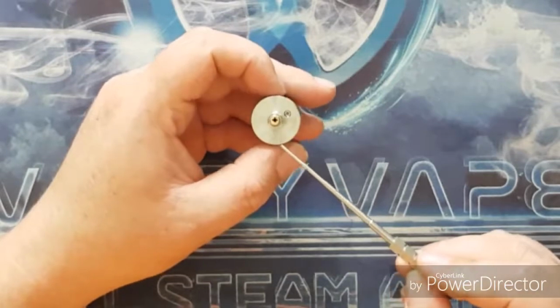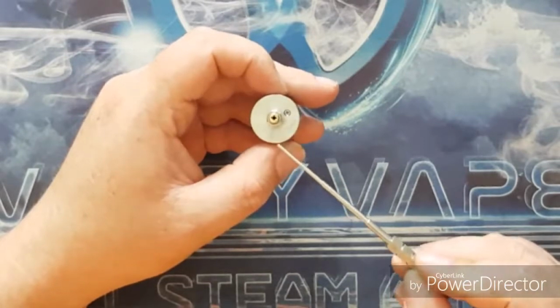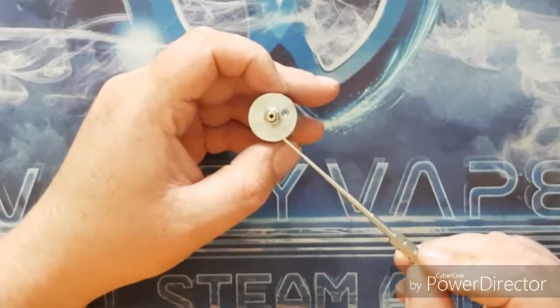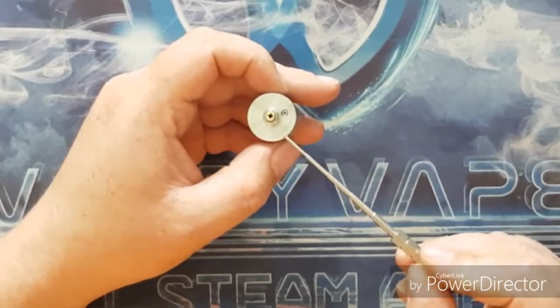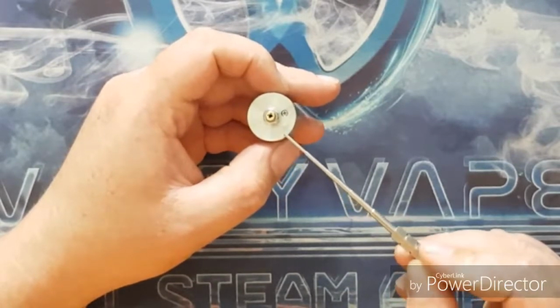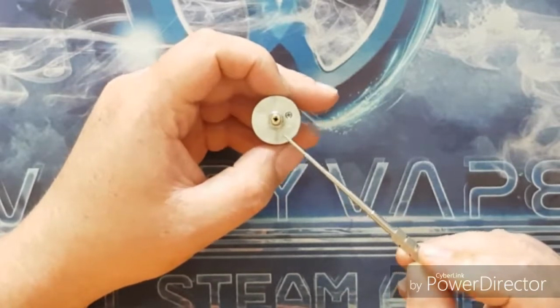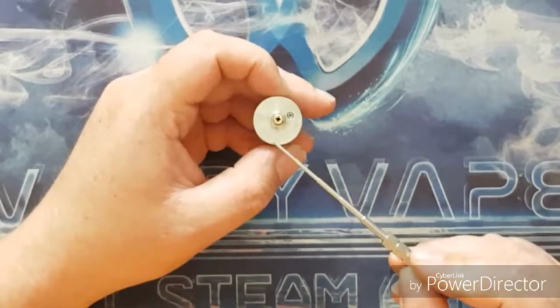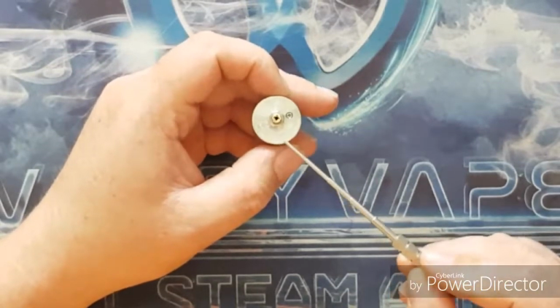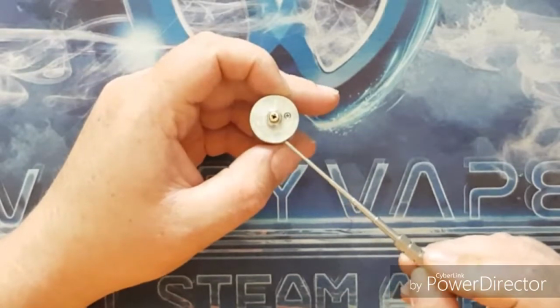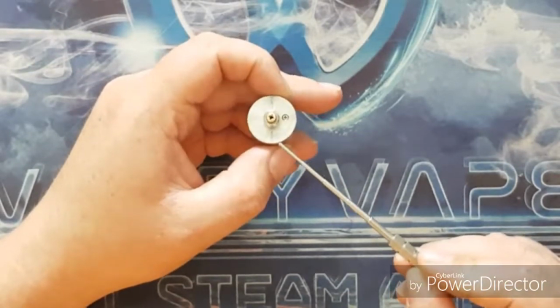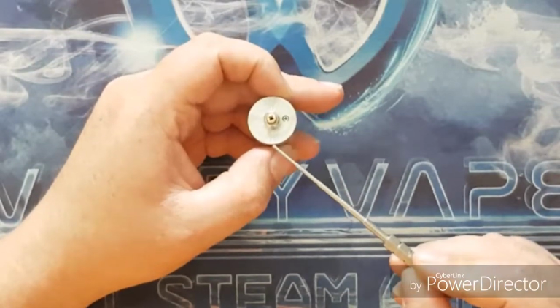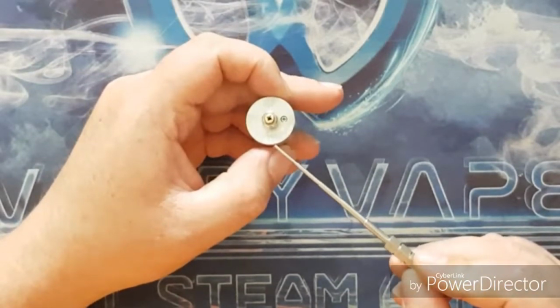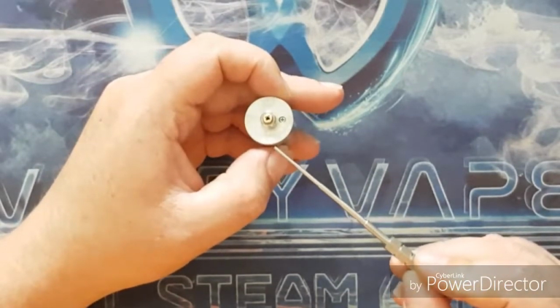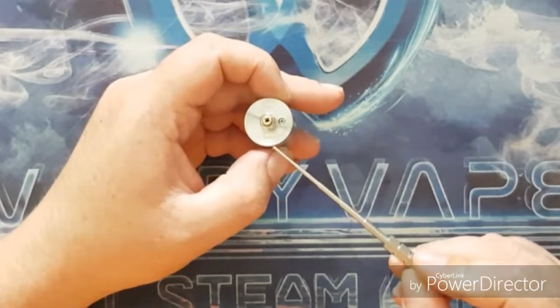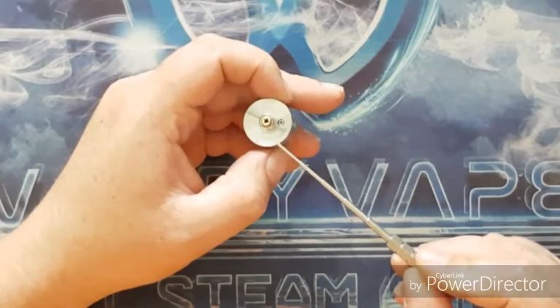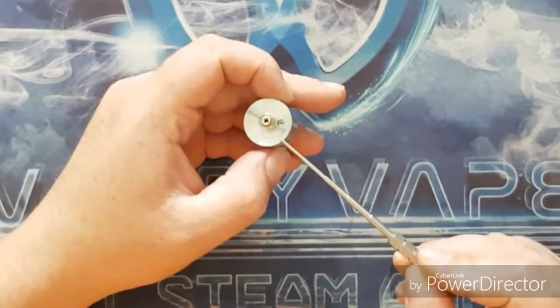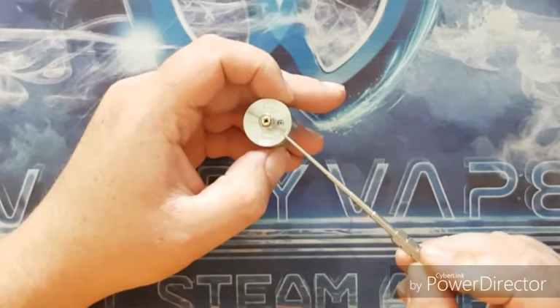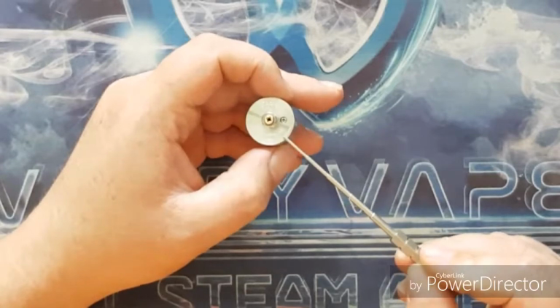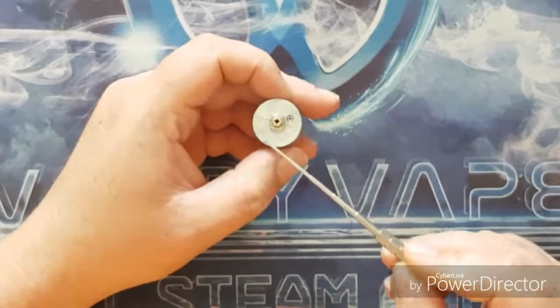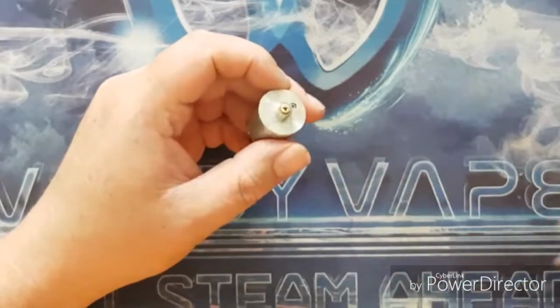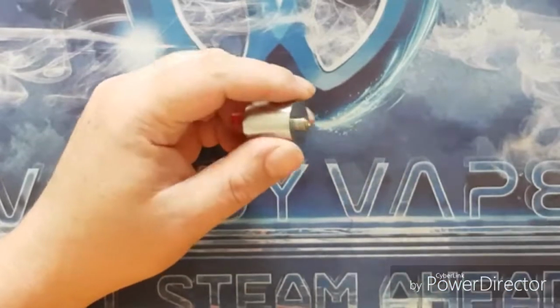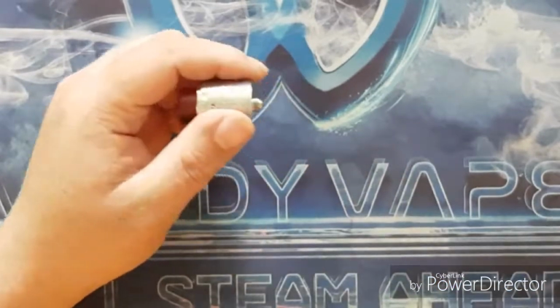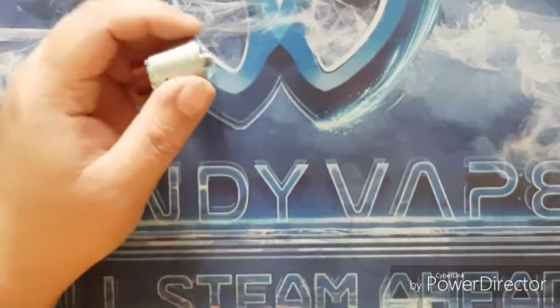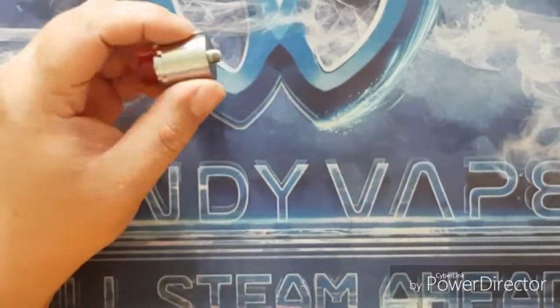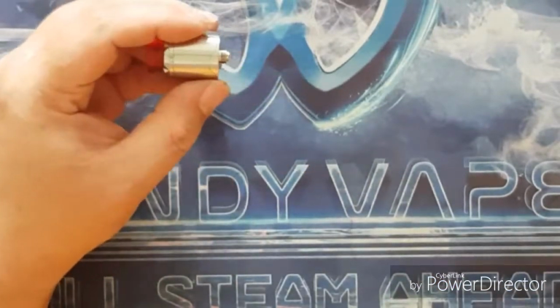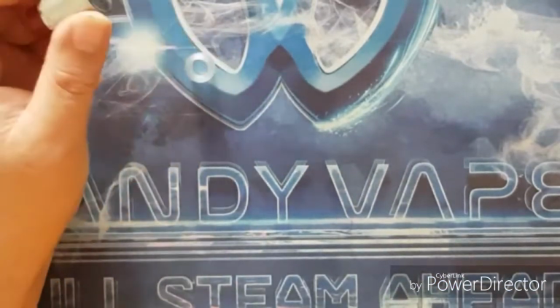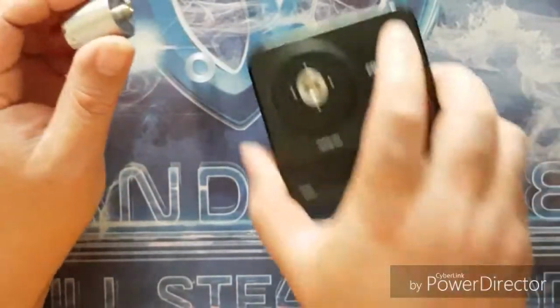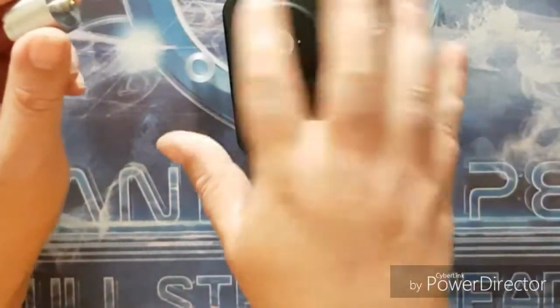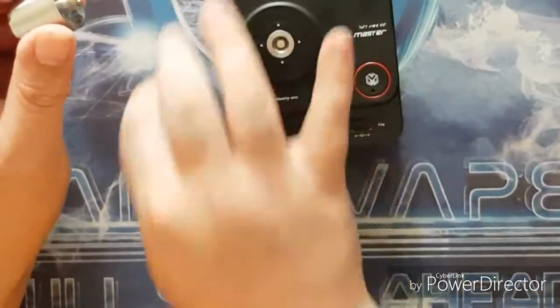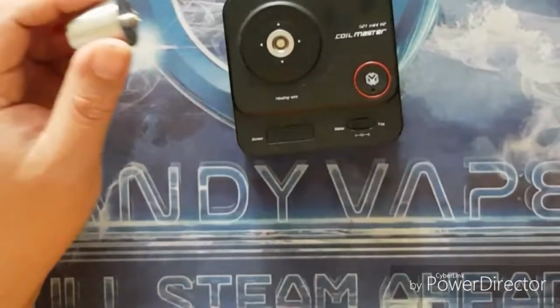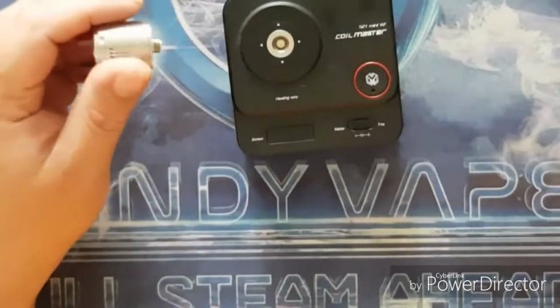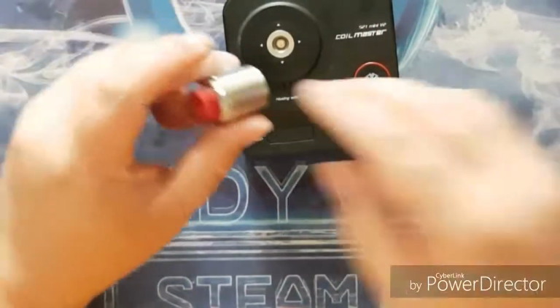Along the bottom, 'Drop Solo' is laser-etched into the dripper, along with 'Digiflavor'. You can see our squonk pin with its fillister head, and all the usual batch numbers and 'Designed by Vaping Chronicles' markings down there.